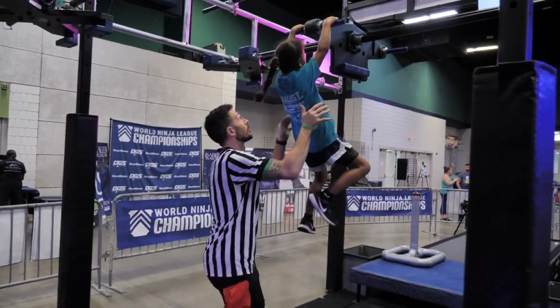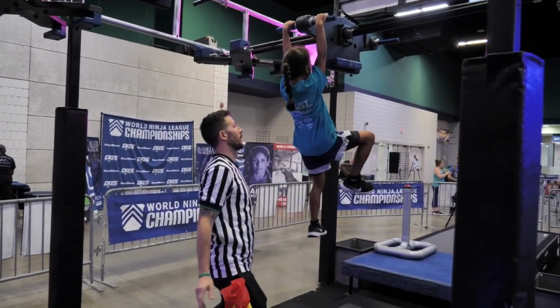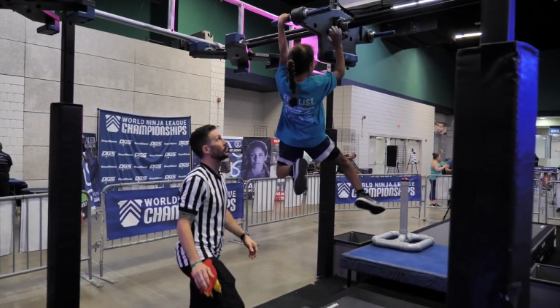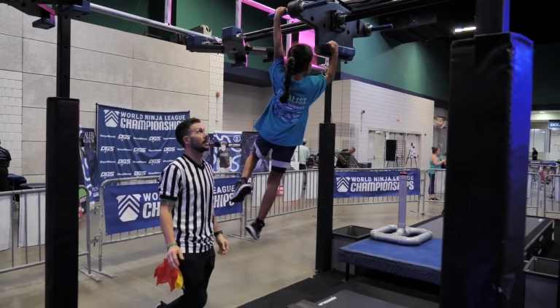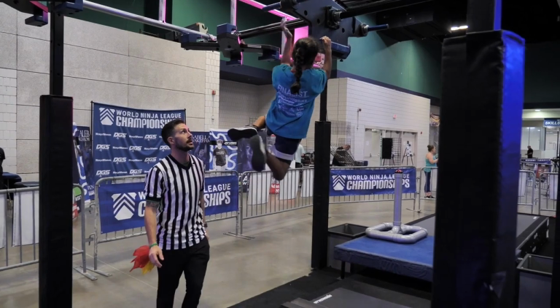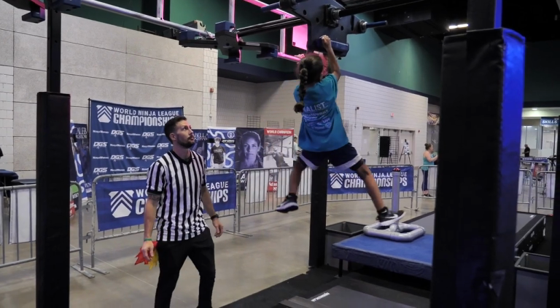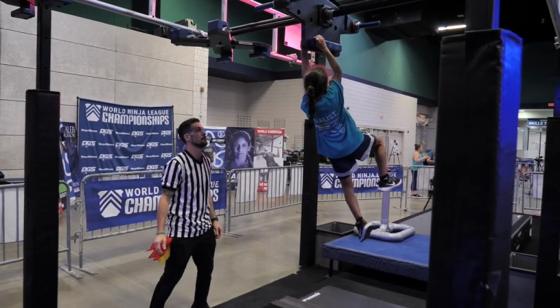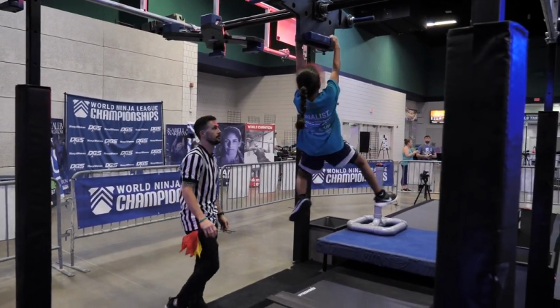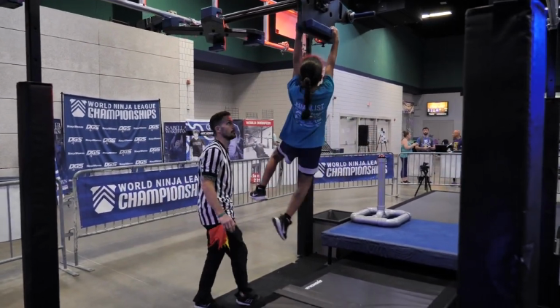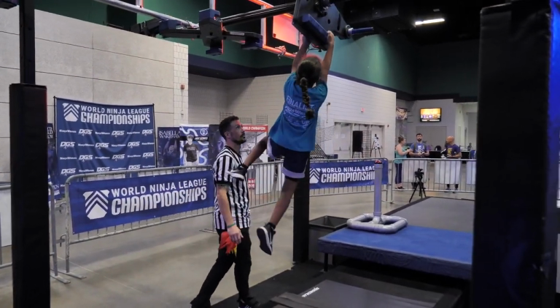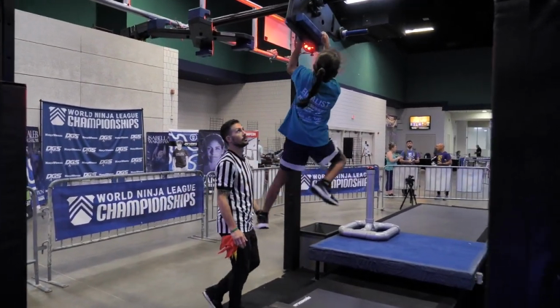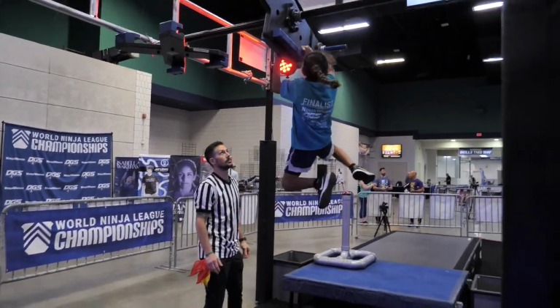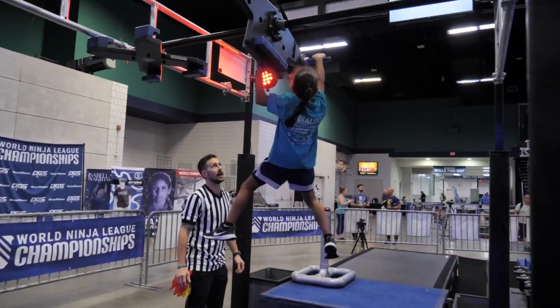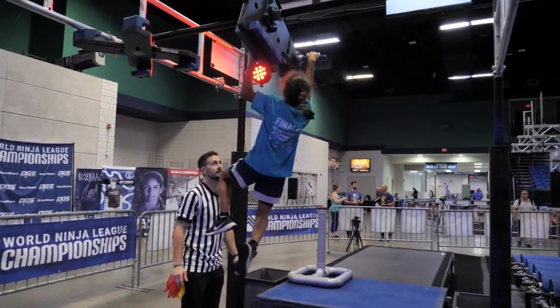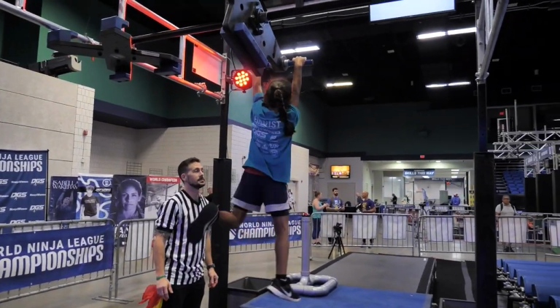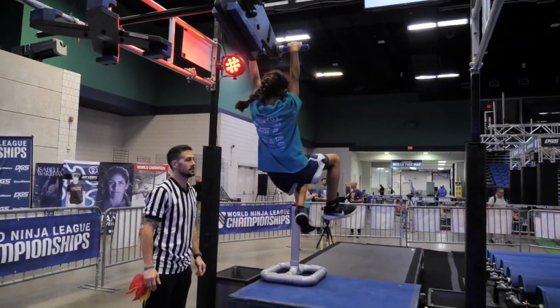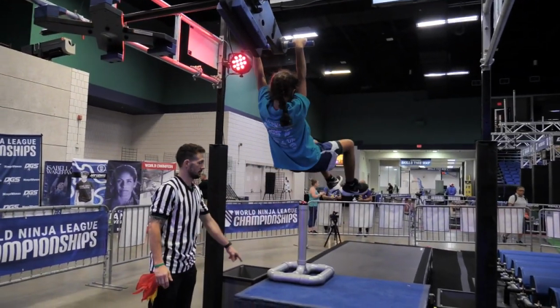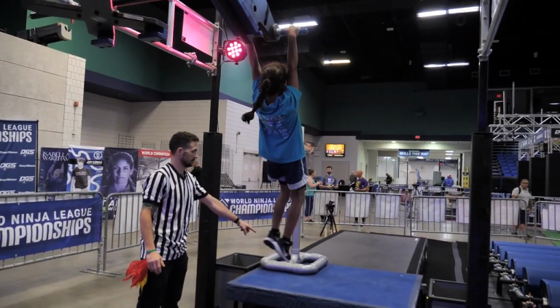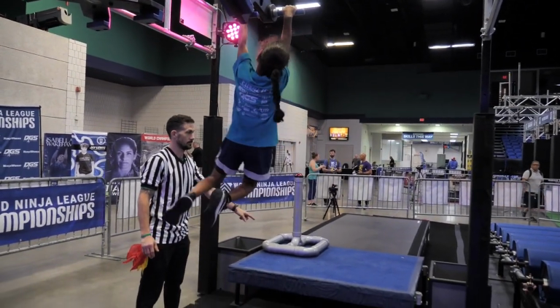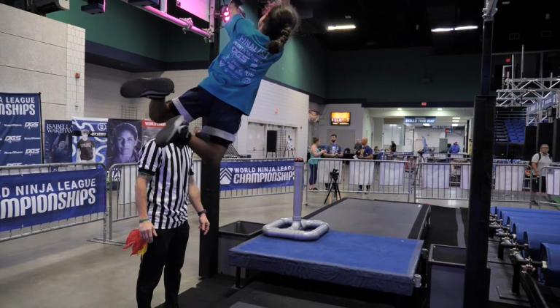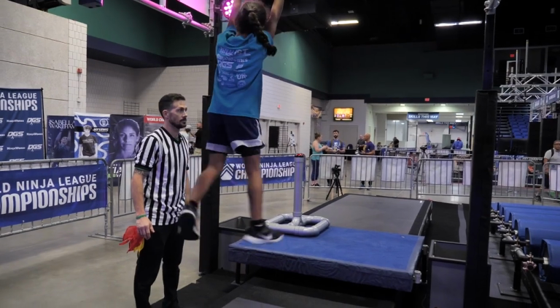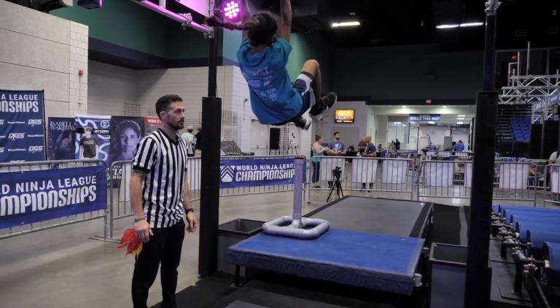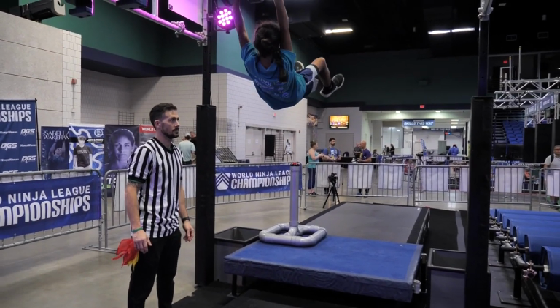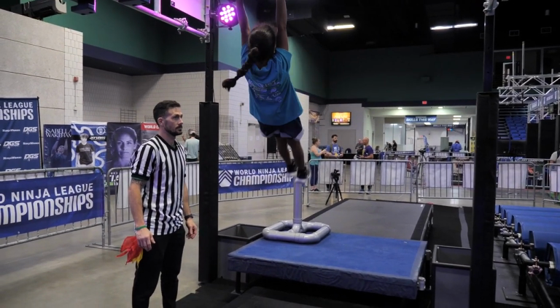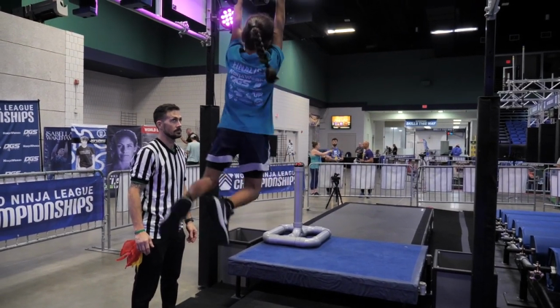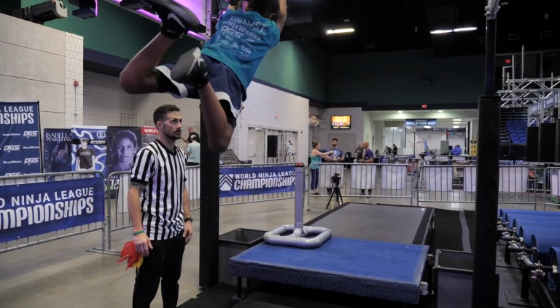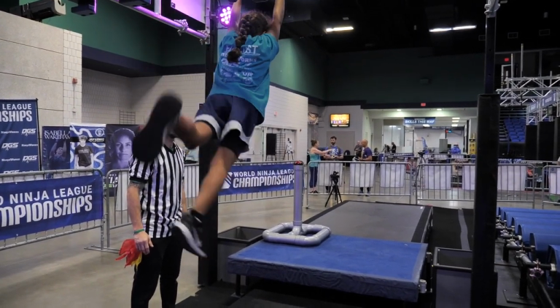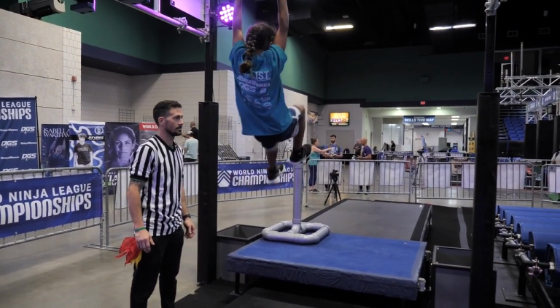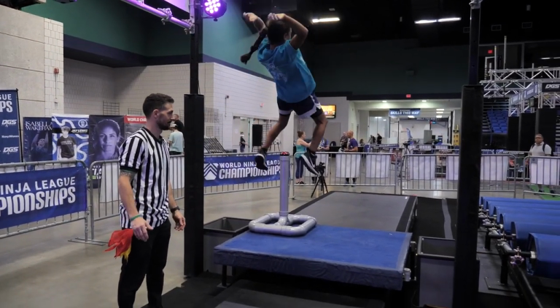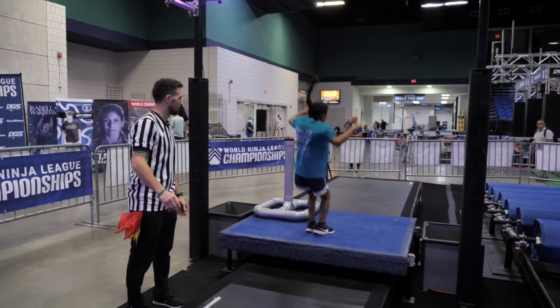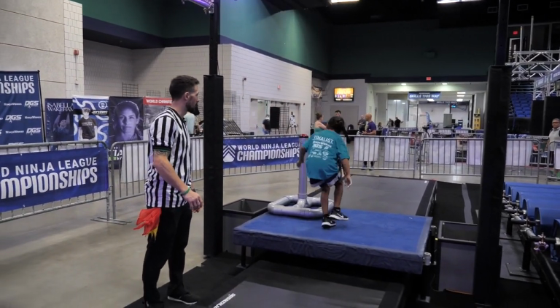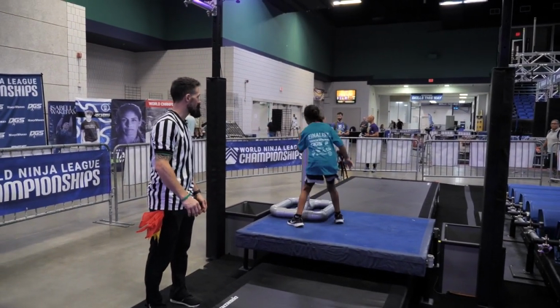Good. Bam. Come on. Nice. Beautiful buzzer. Yes.